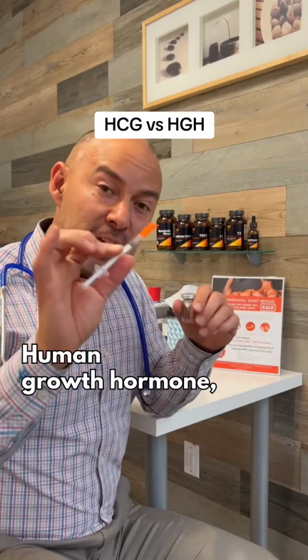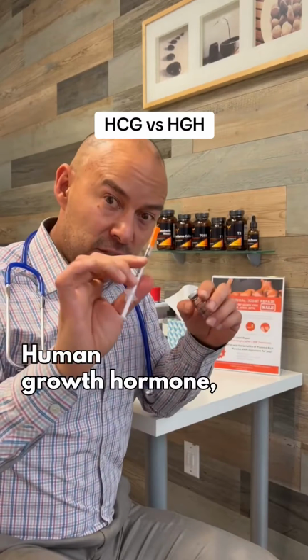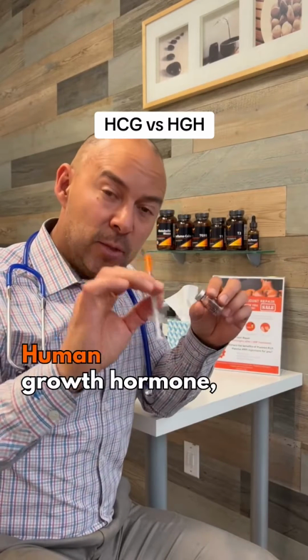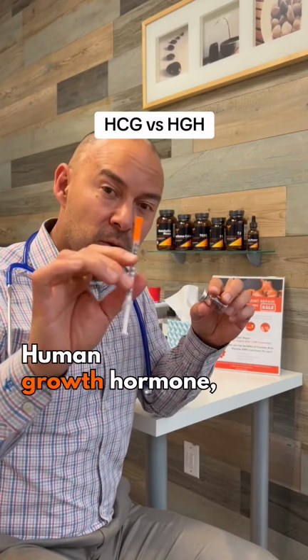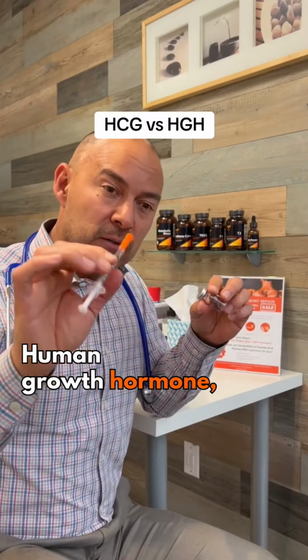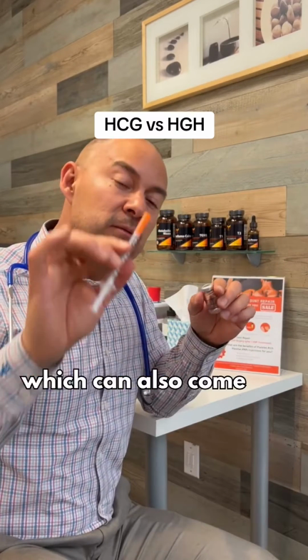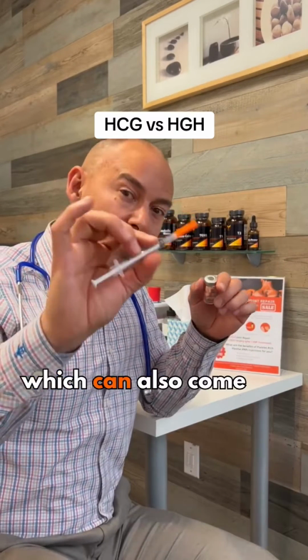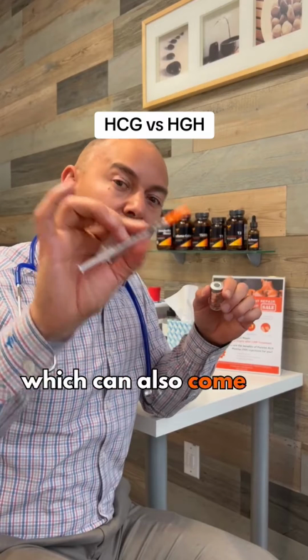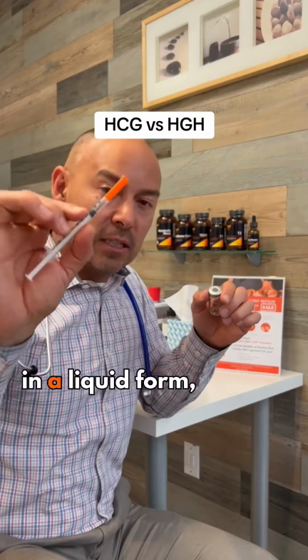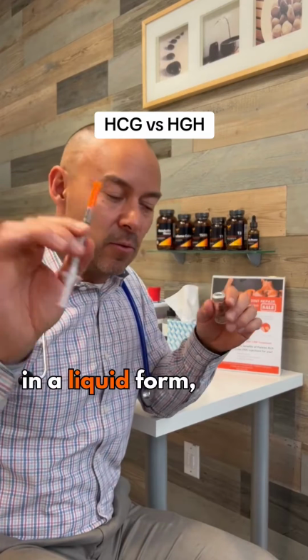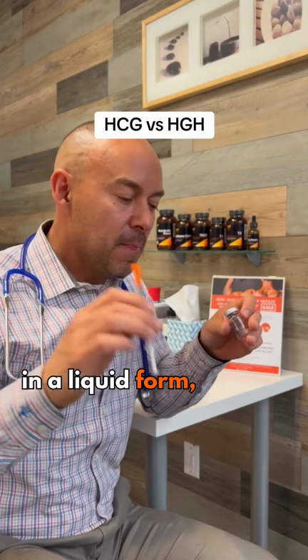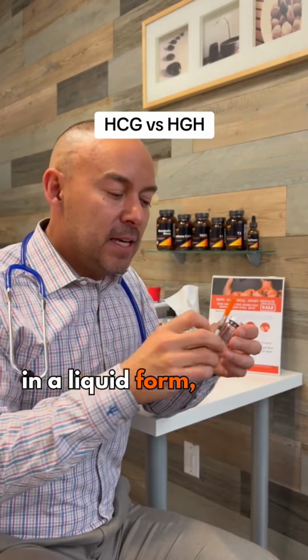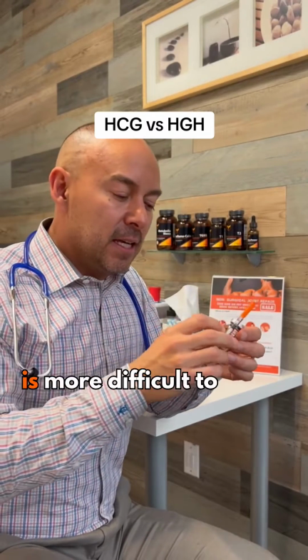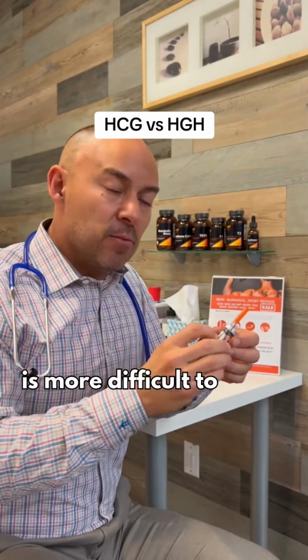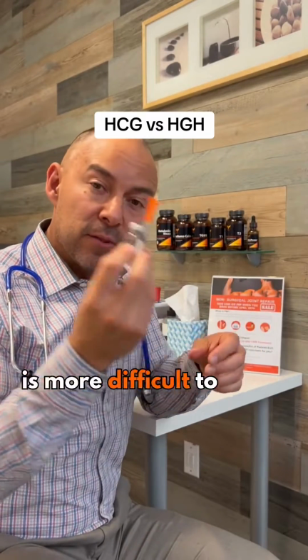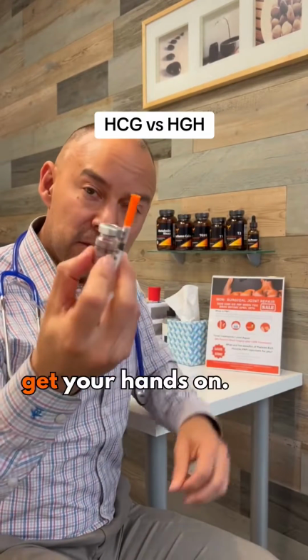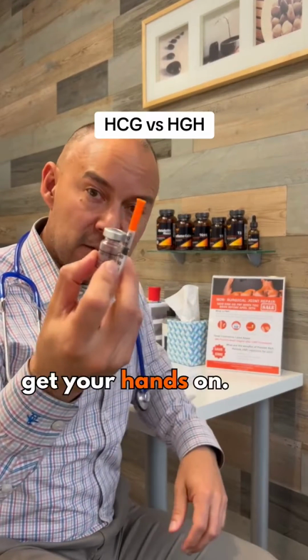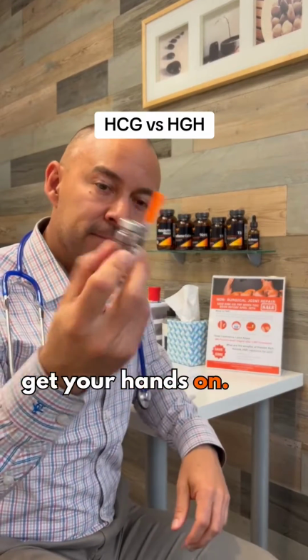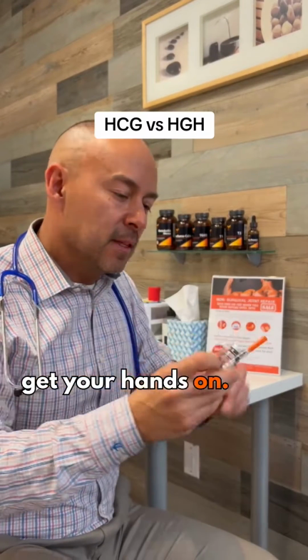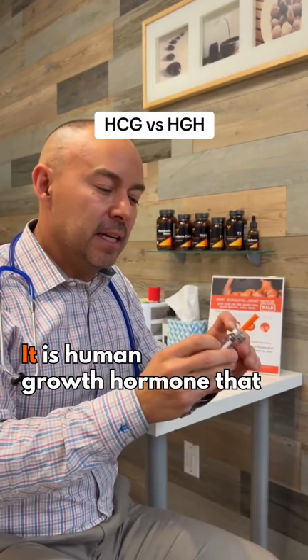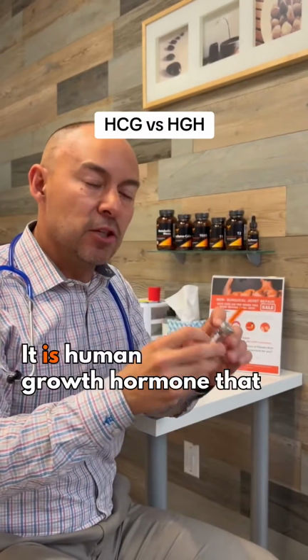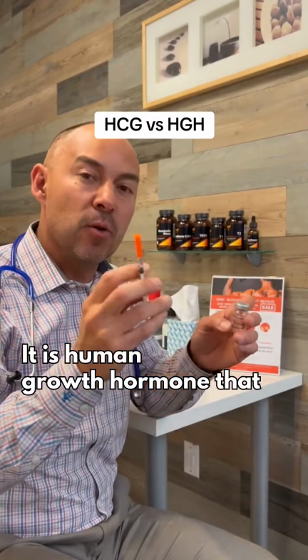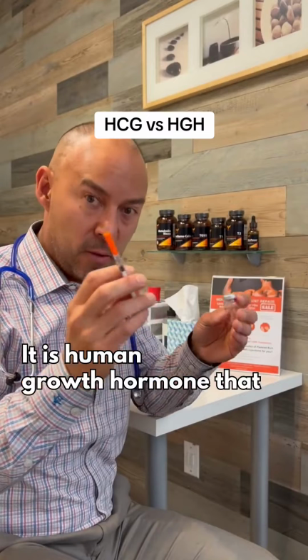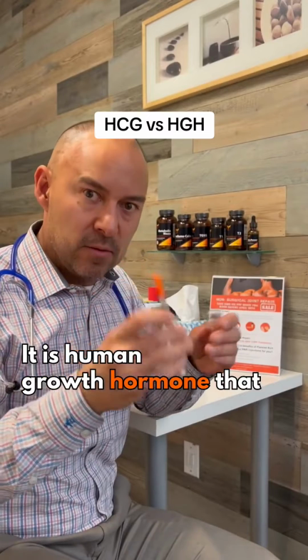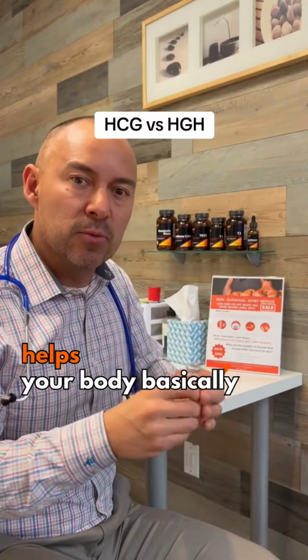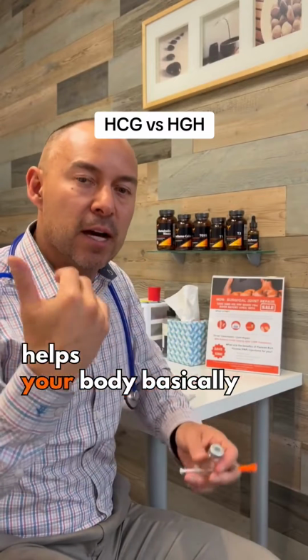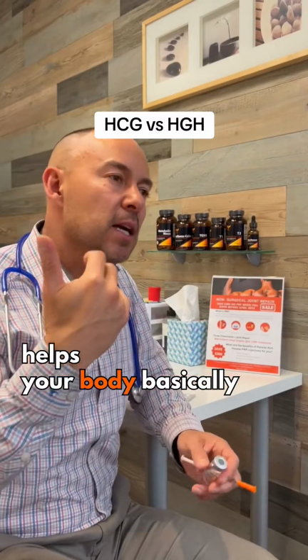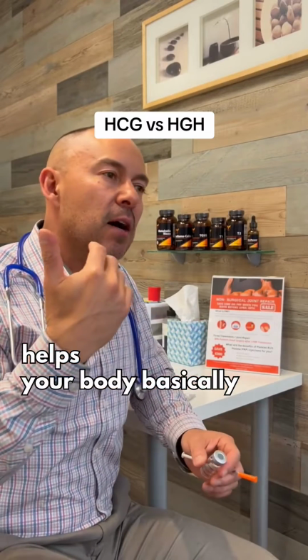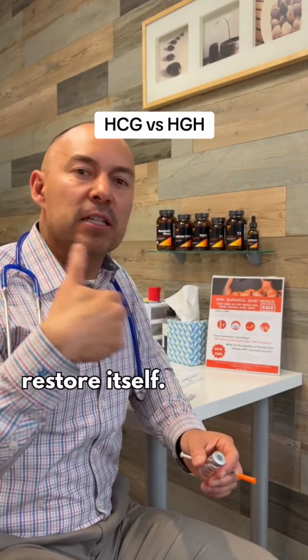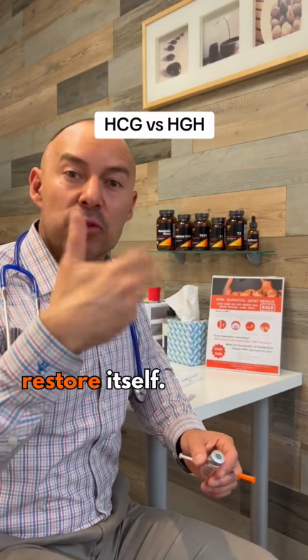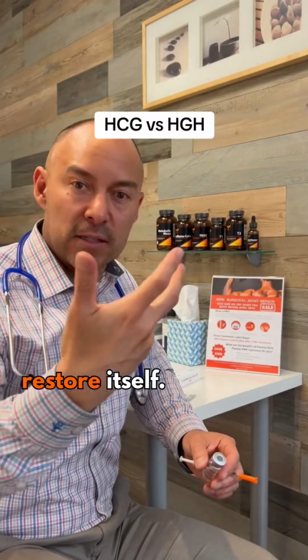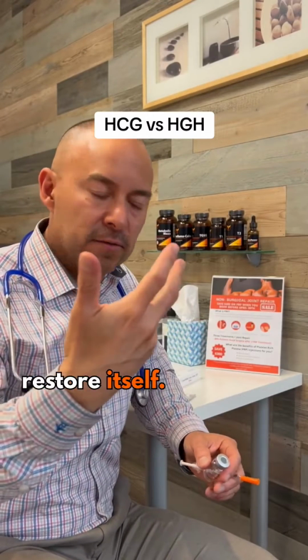HGH, human growth hormone, which can also come in a liquid form, is more difficult to get your hands on. It is human growth hormone that helps your body basically restore itself.